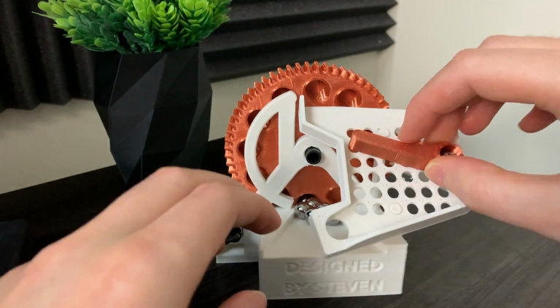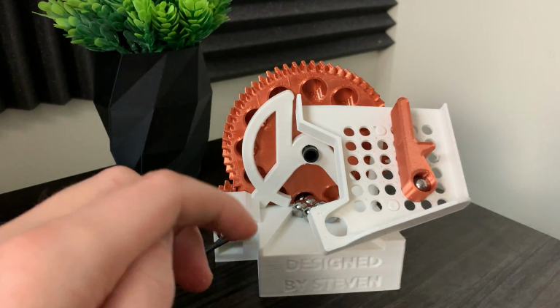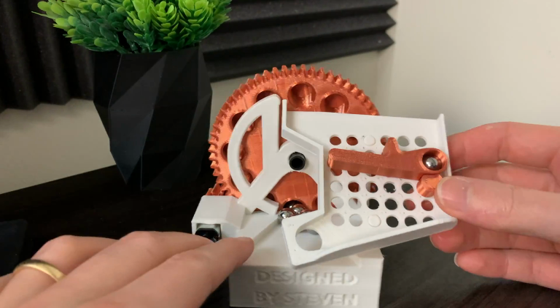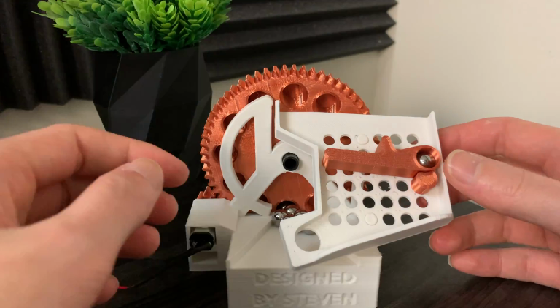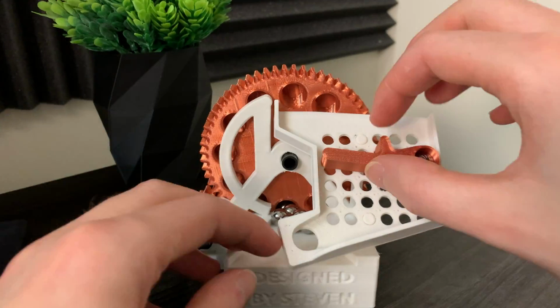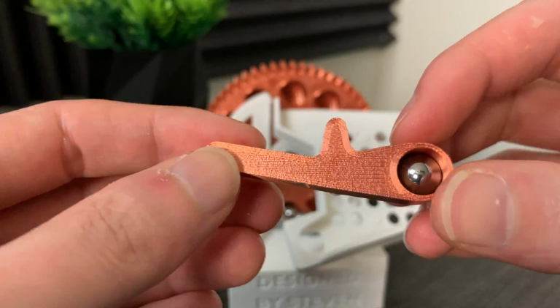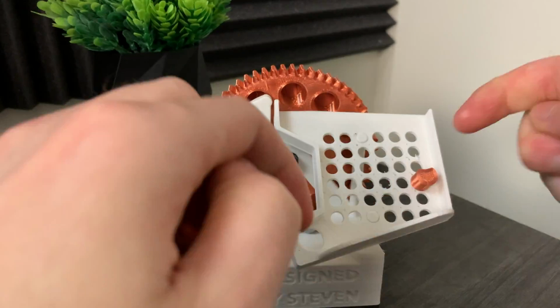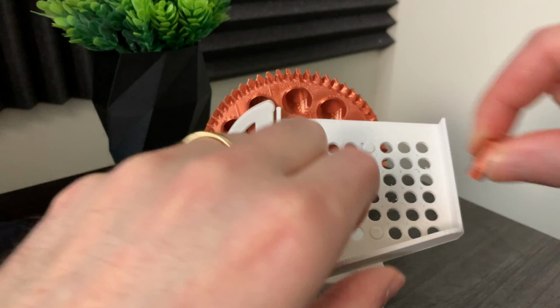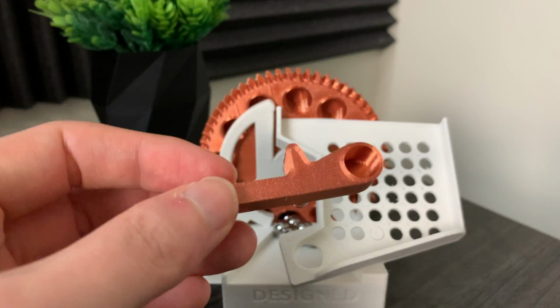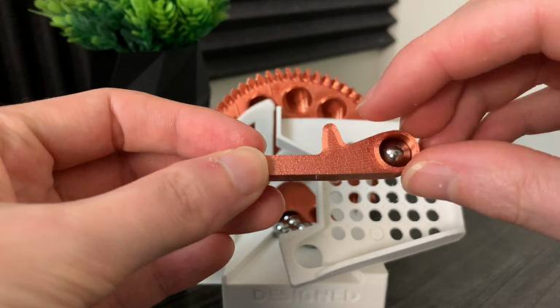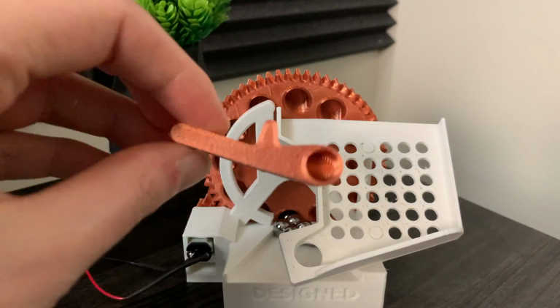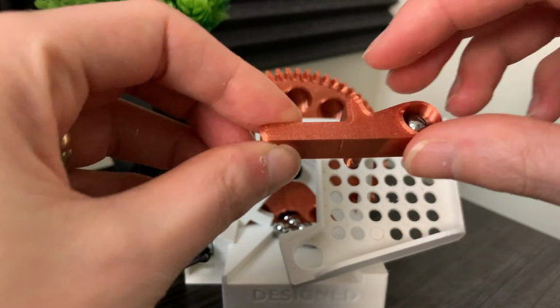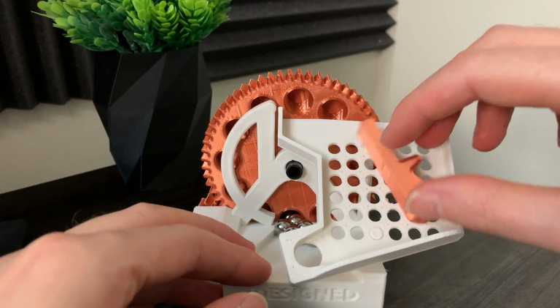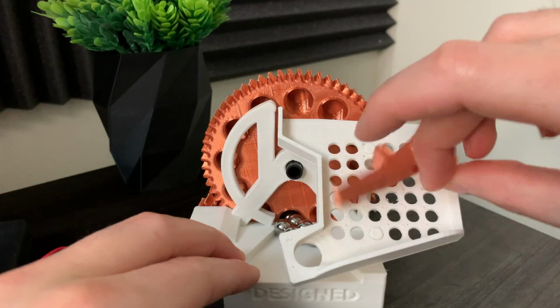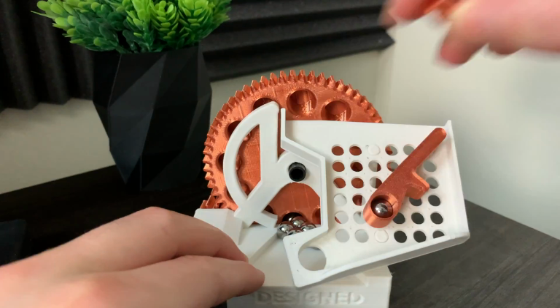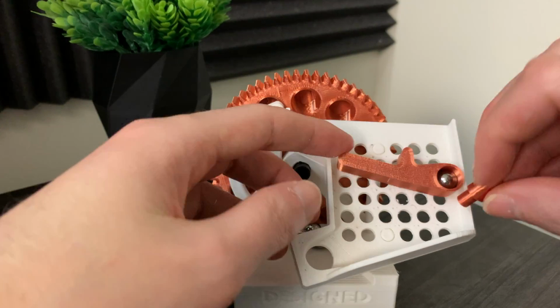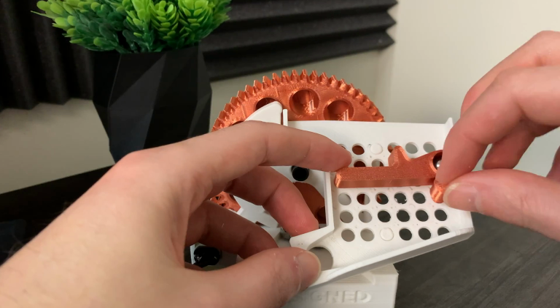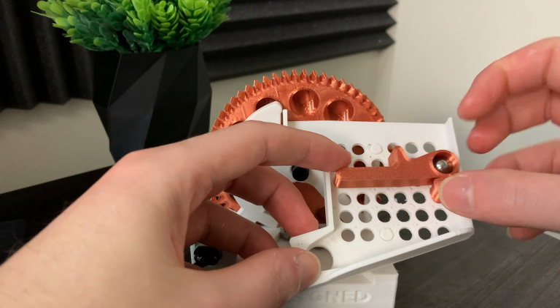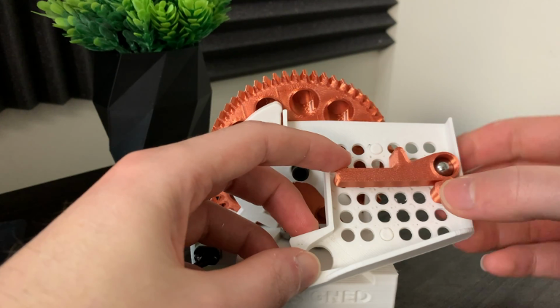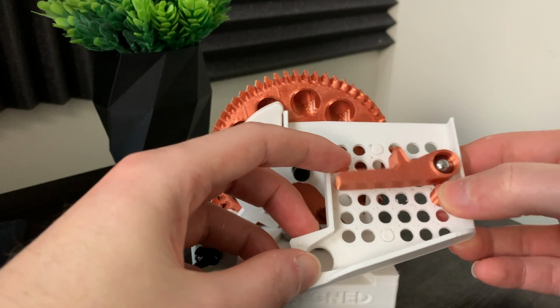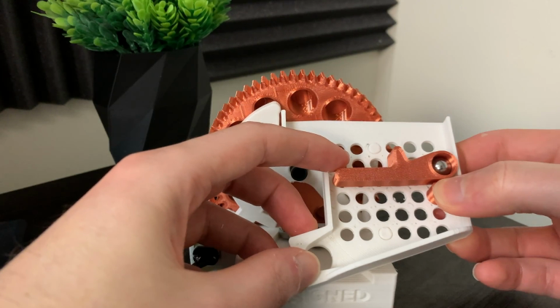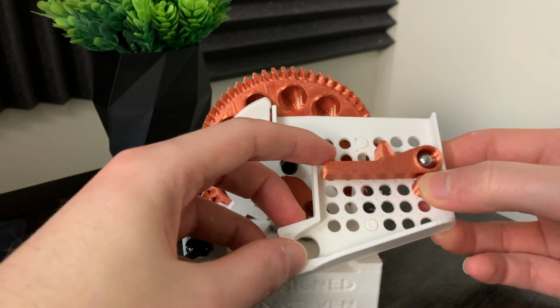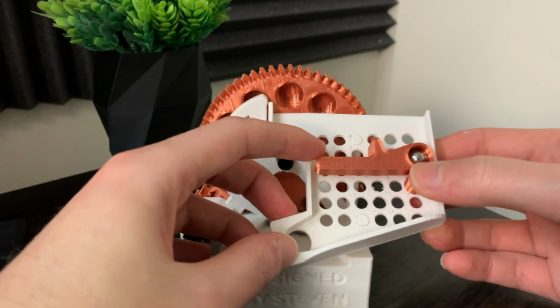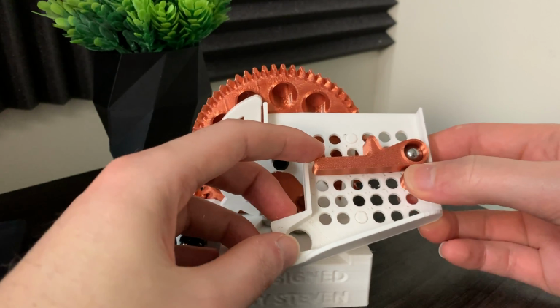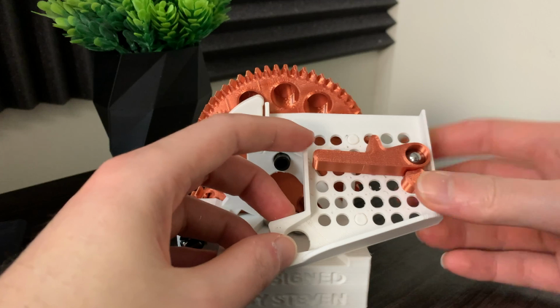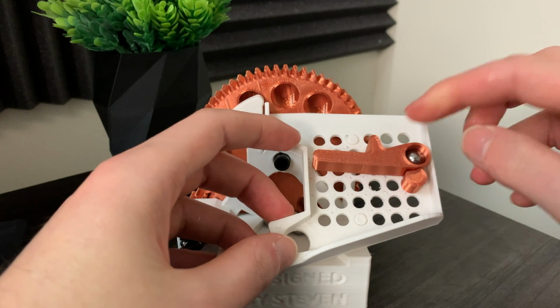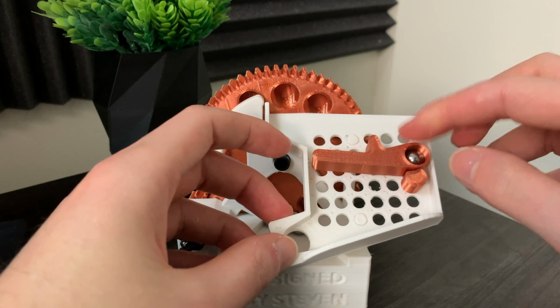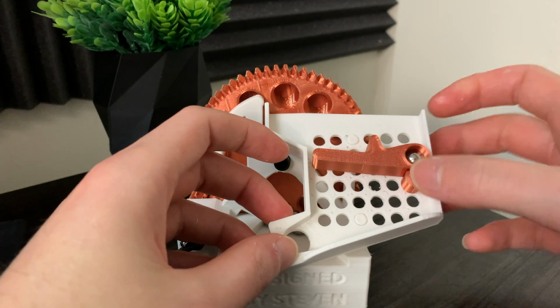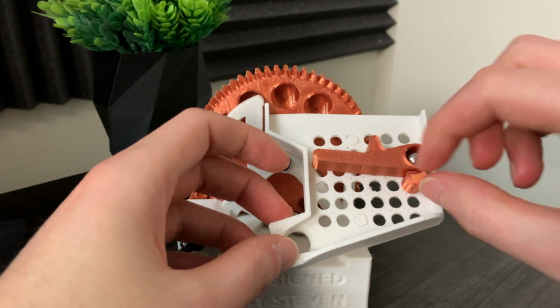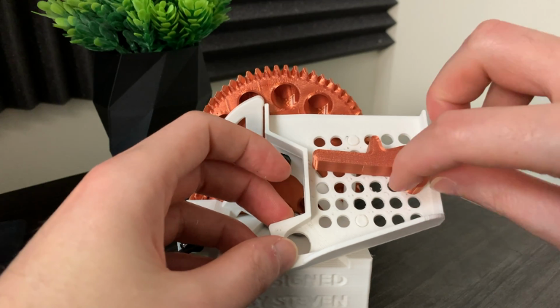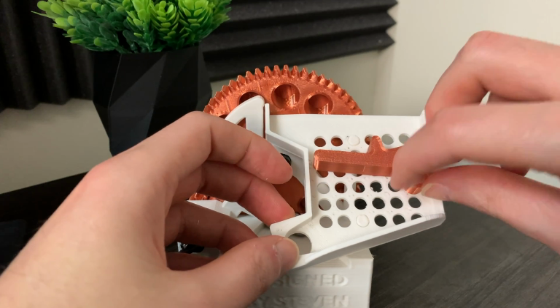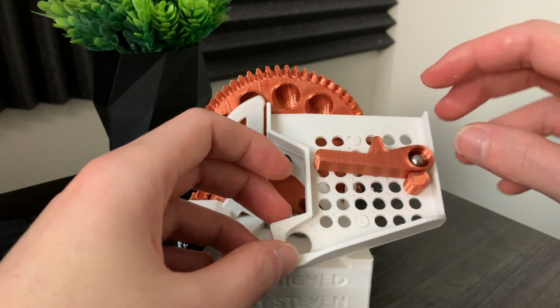This is the divide-by-two mechanism. It uses one marble as a counterweight, so it takes the weight of two marbles to trigger the lever.